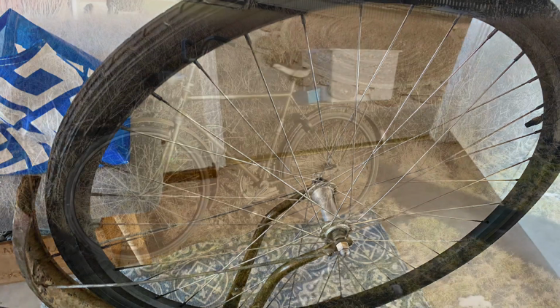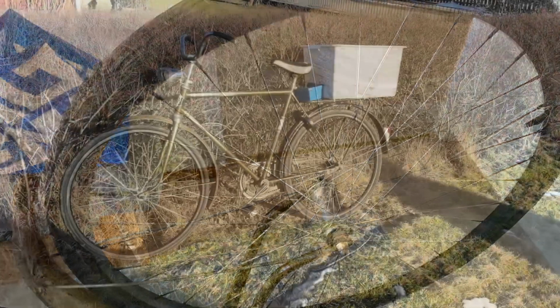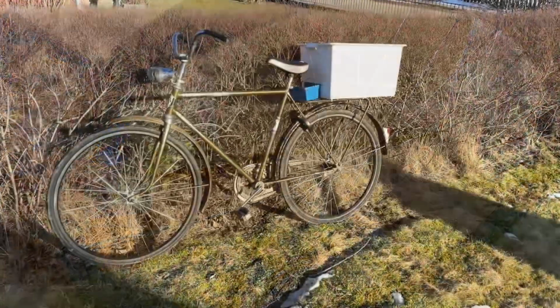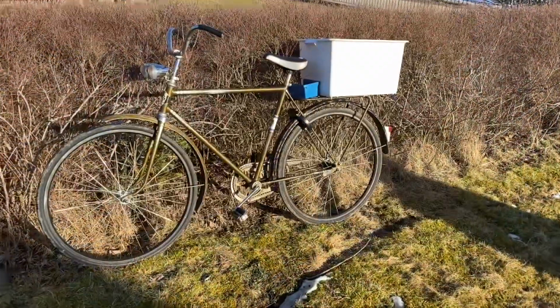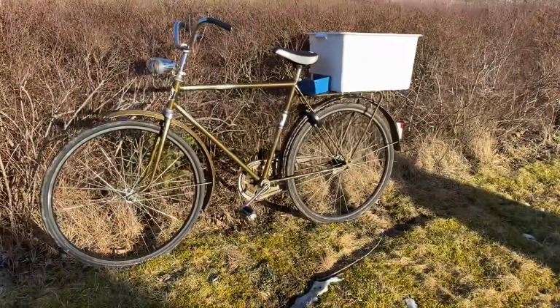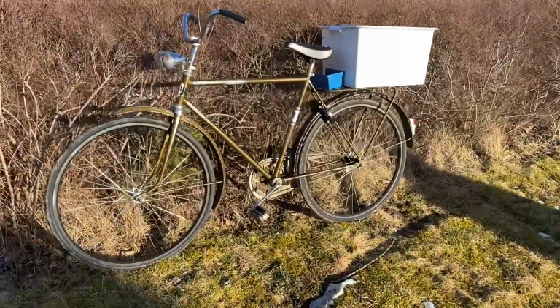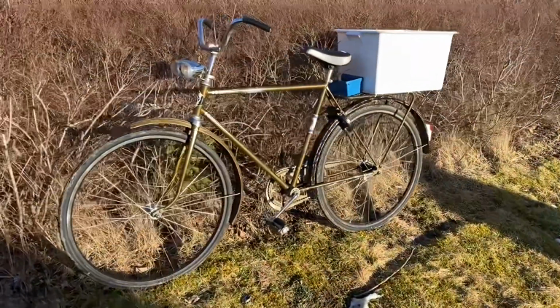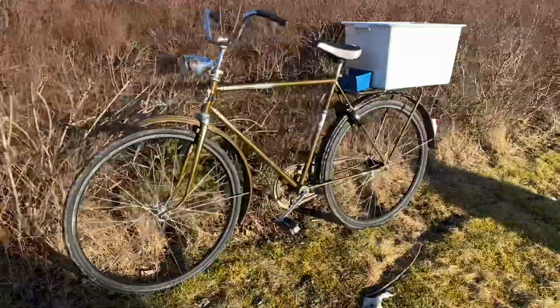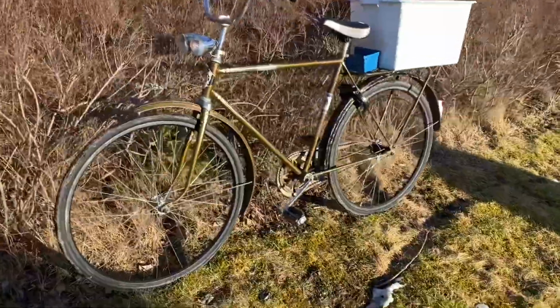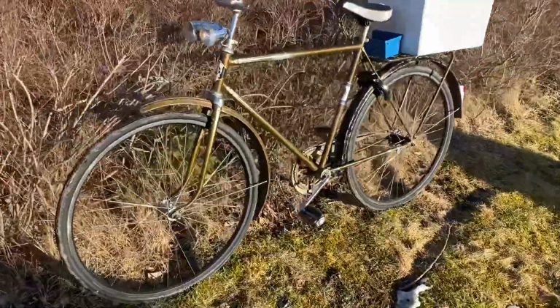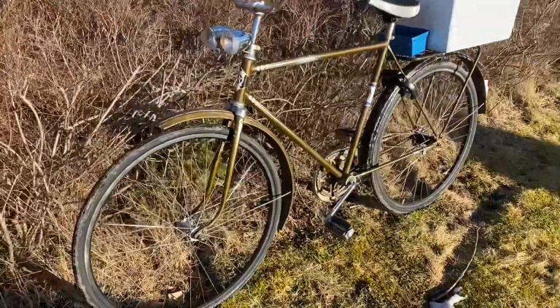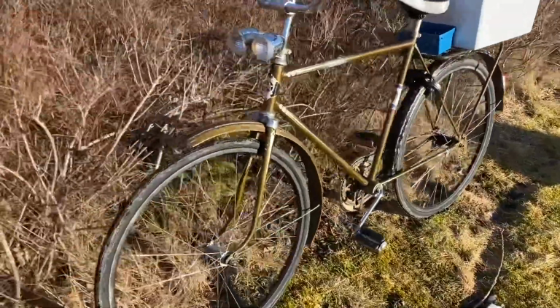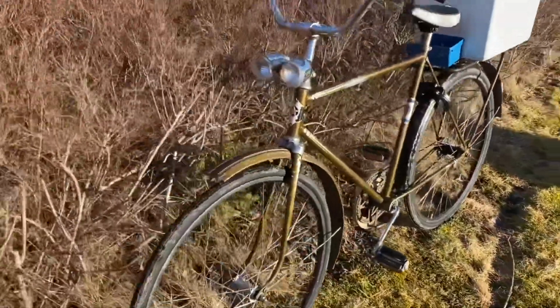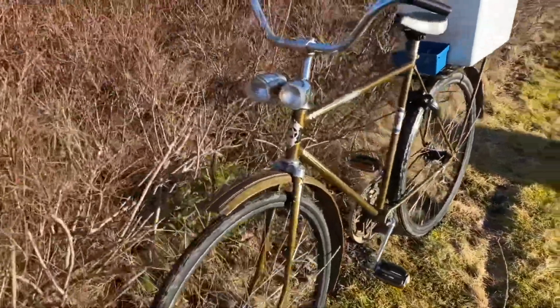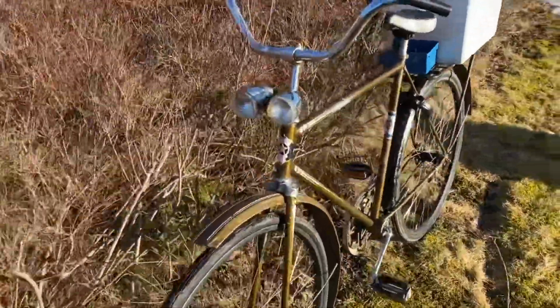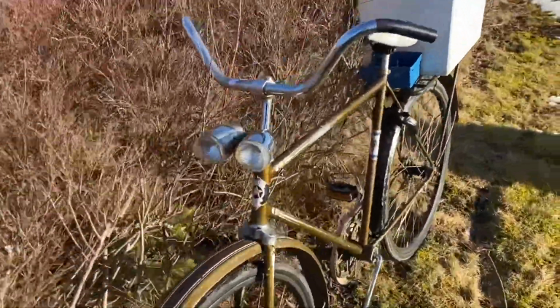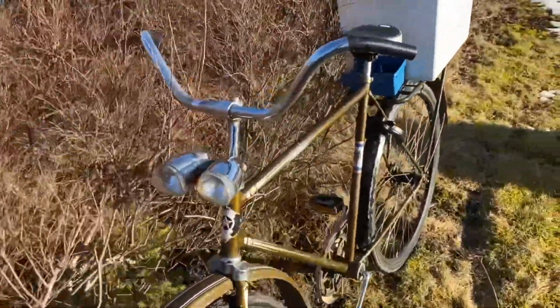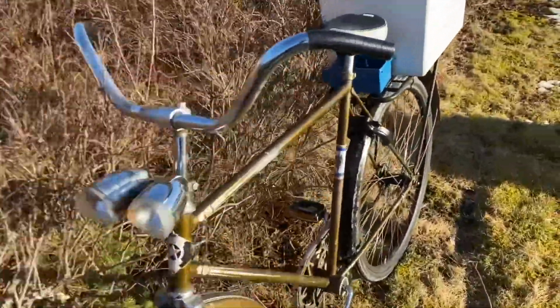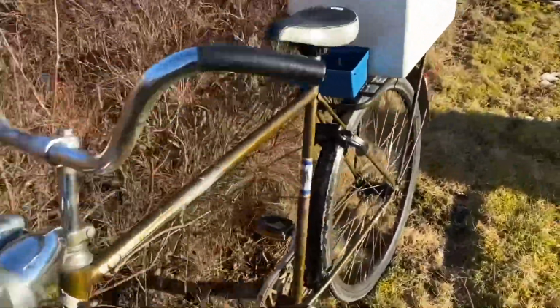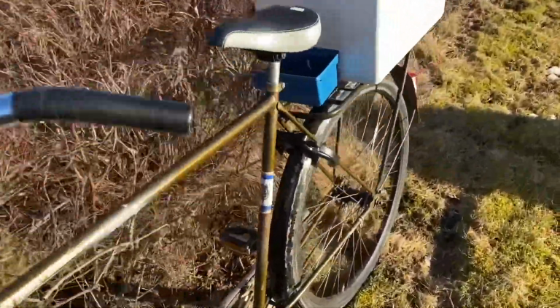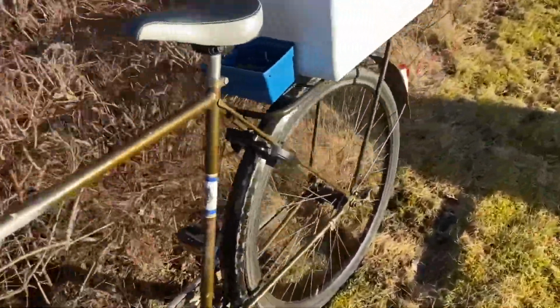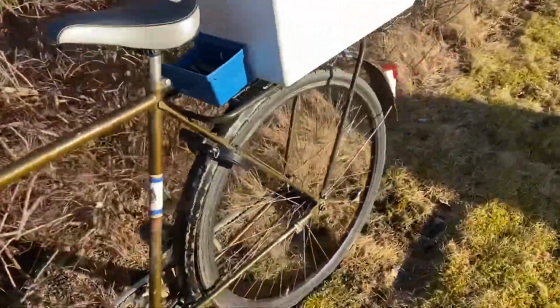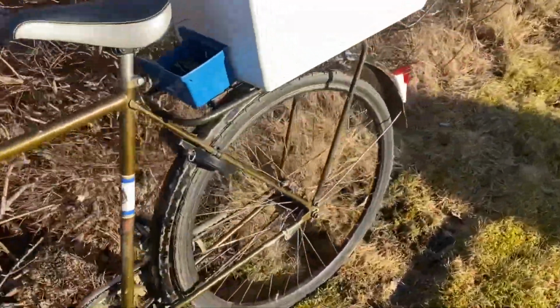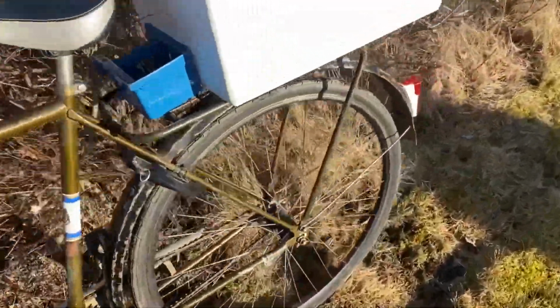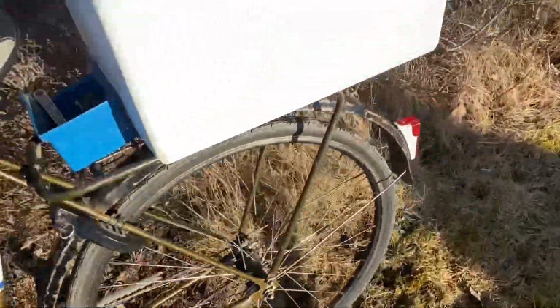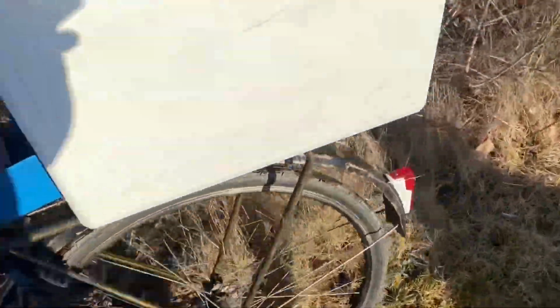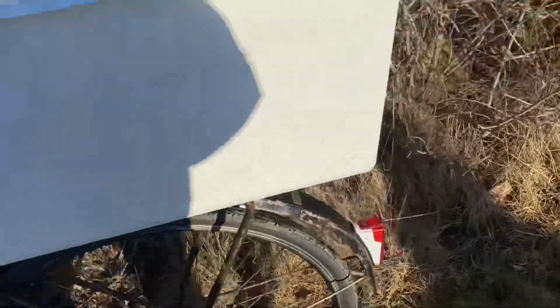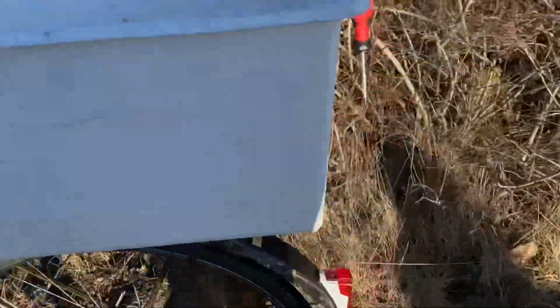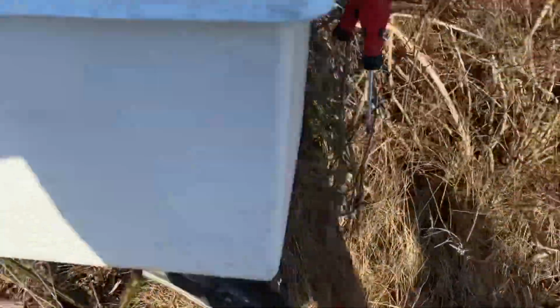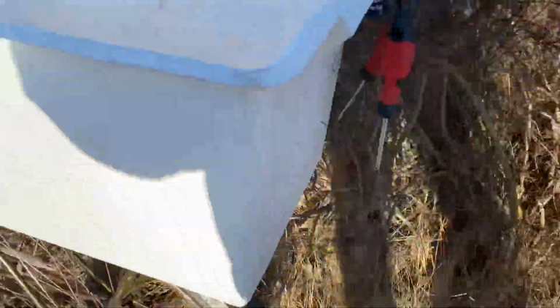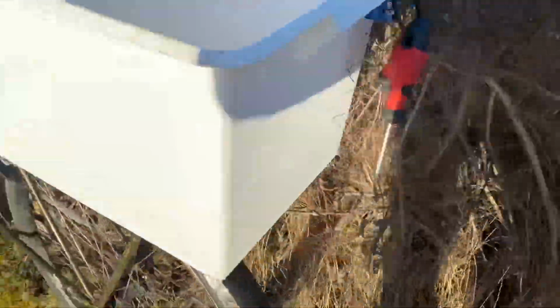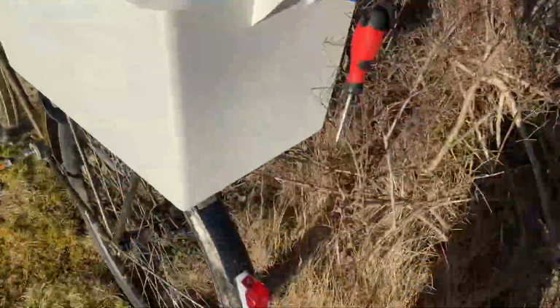Idag har jag byggt en ny cykel, som är den här då, som är sopsamlarscykeln 5.0.